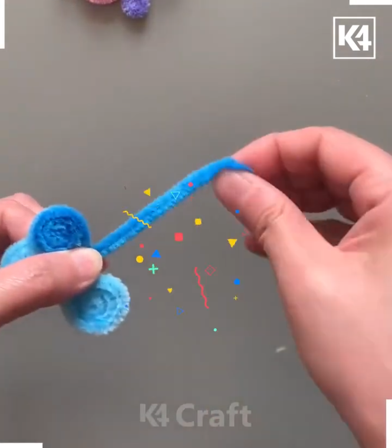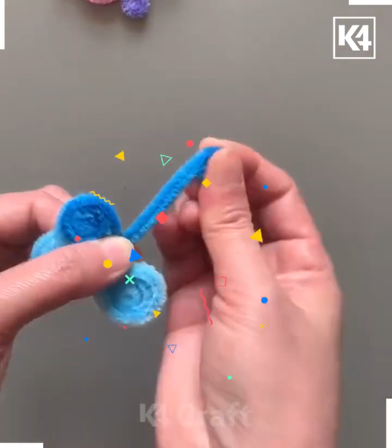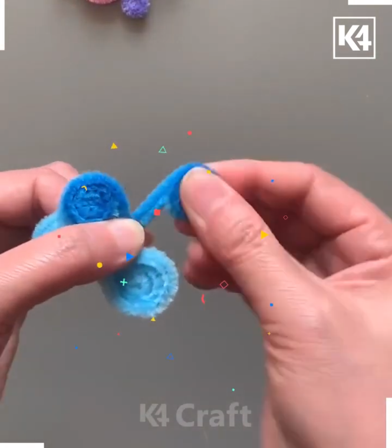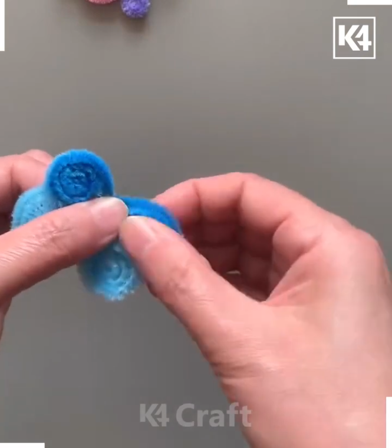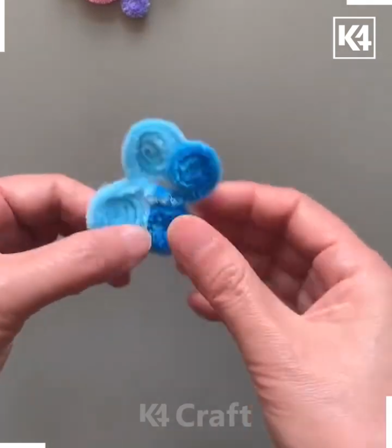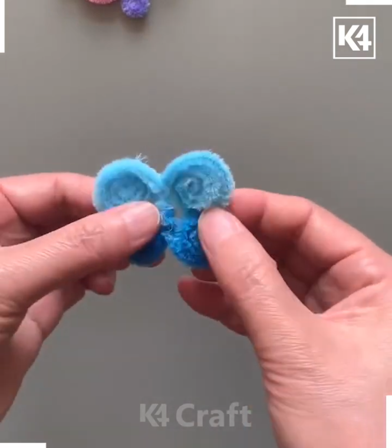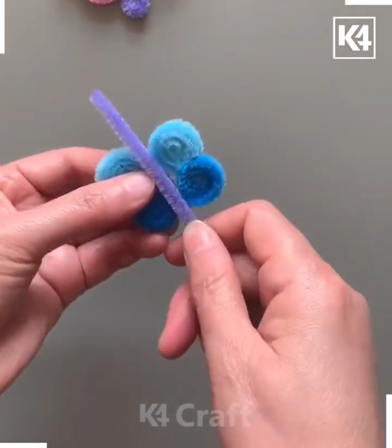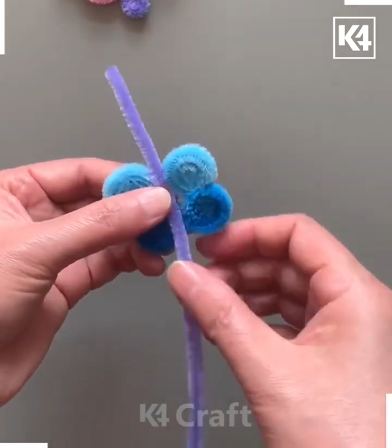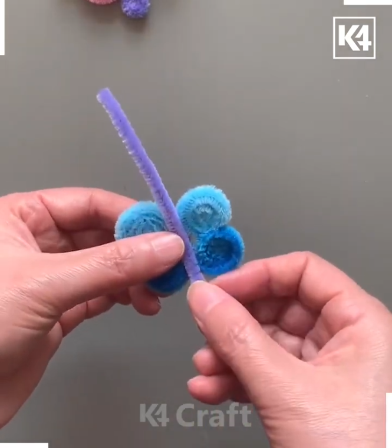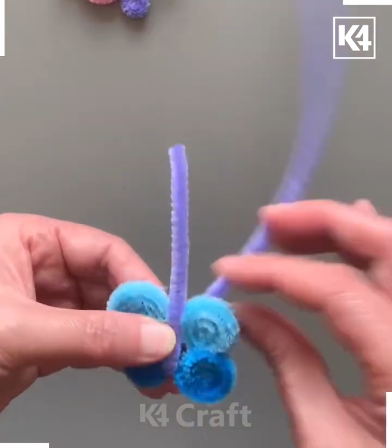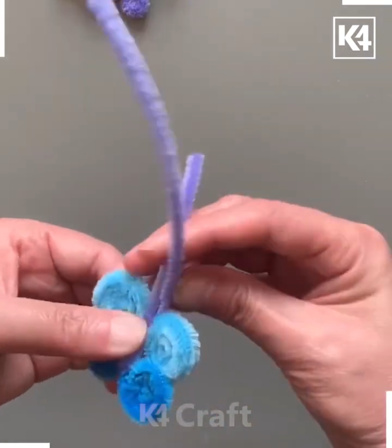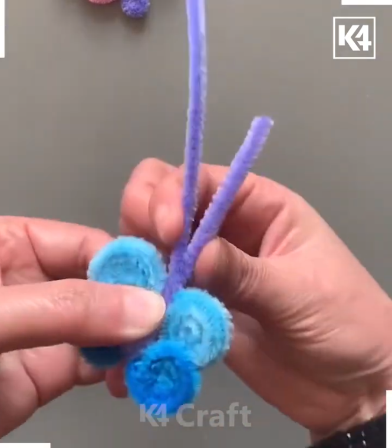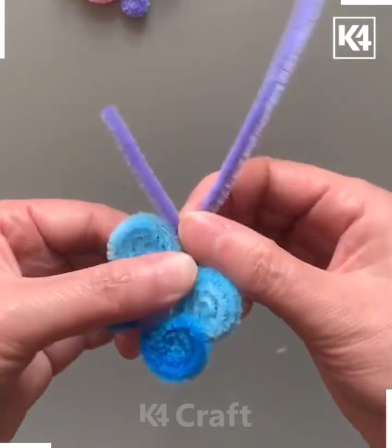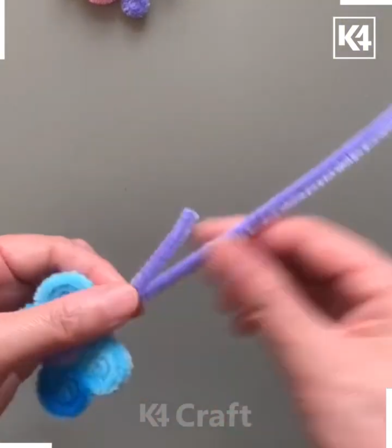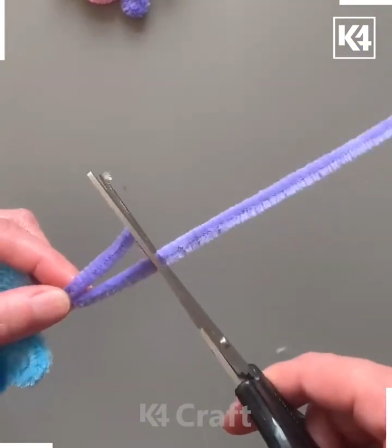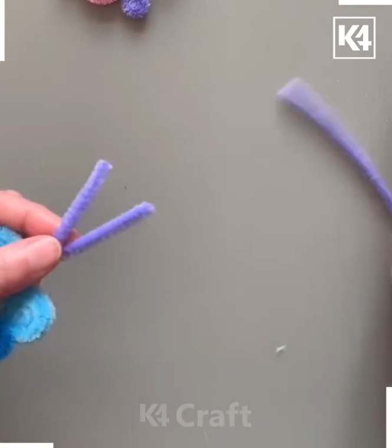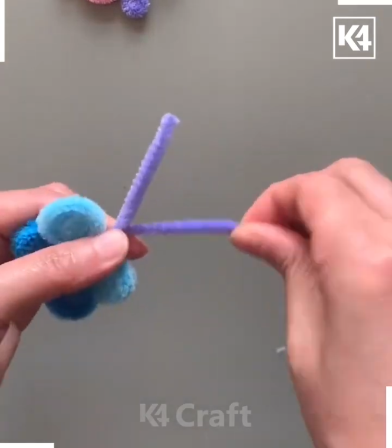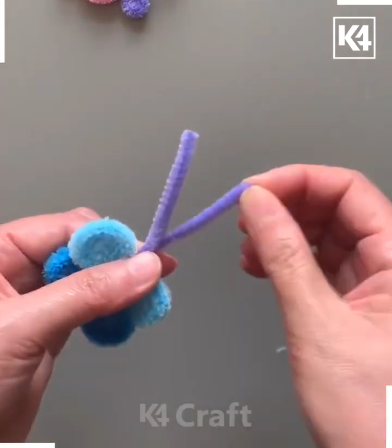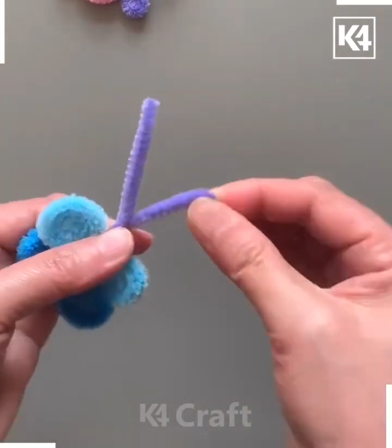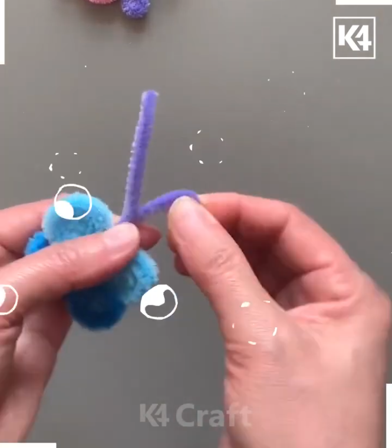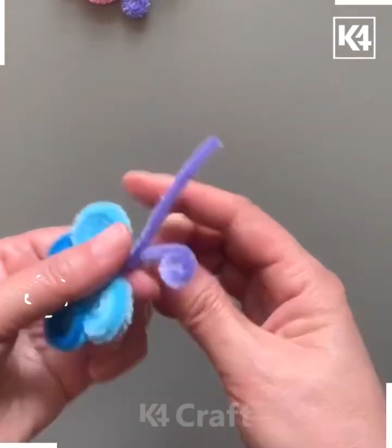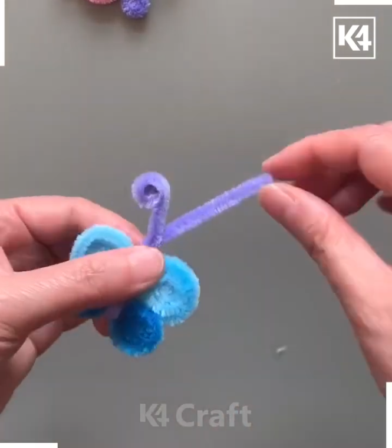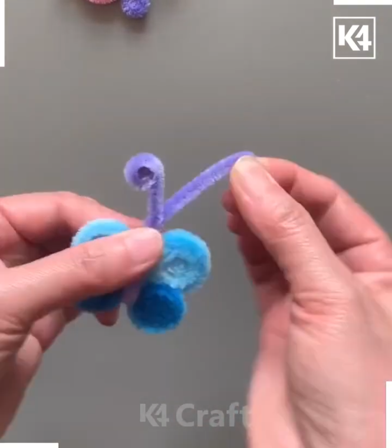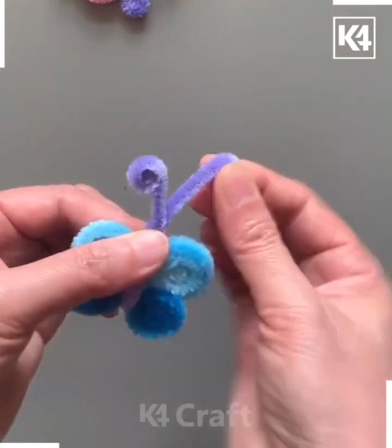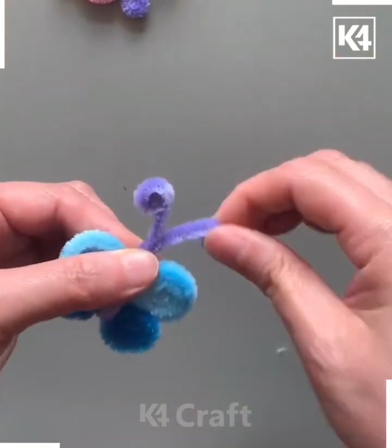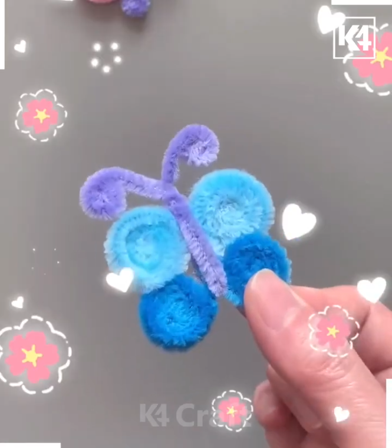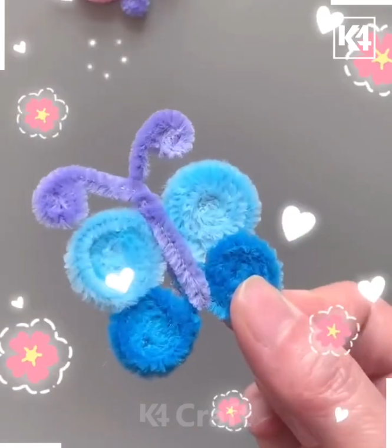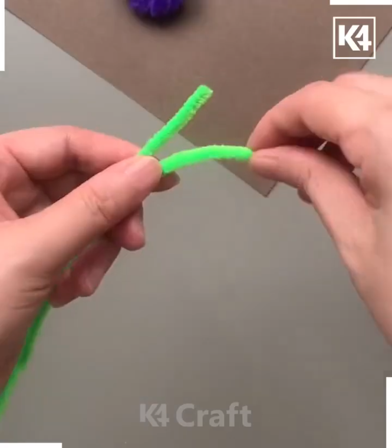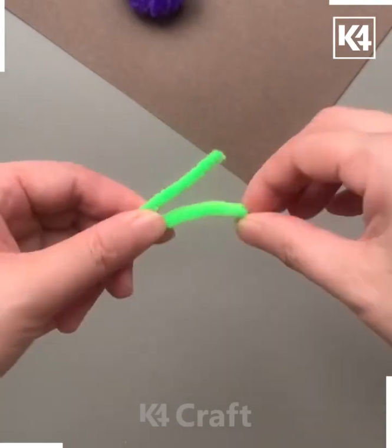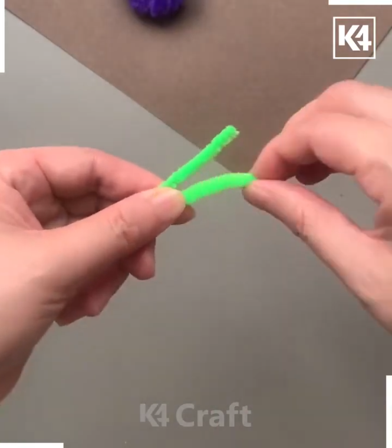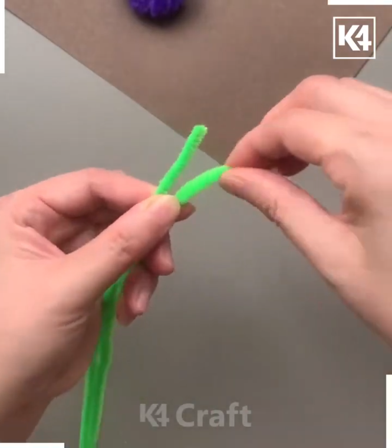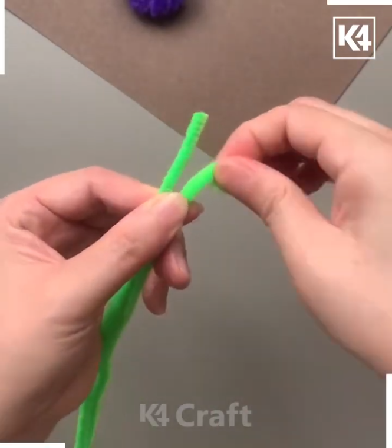Now take another pipe cleaner — we're taking this purple one — and tie a knot at the center. We're making the antennas here, so roll it and give it shape. Look, the butterfly is ready!